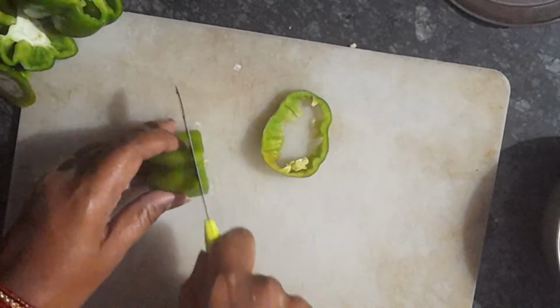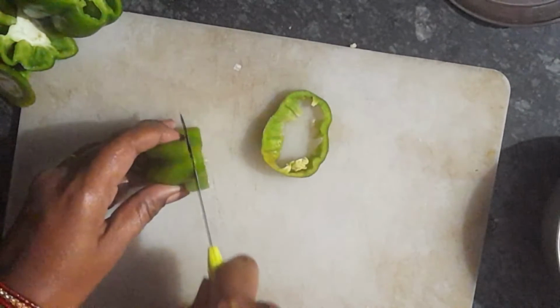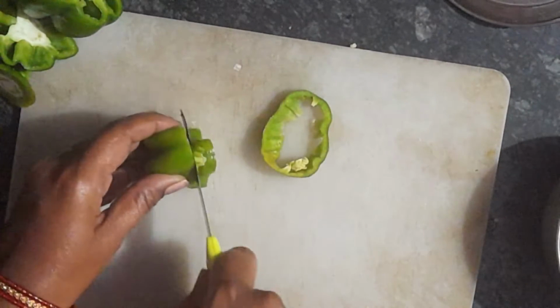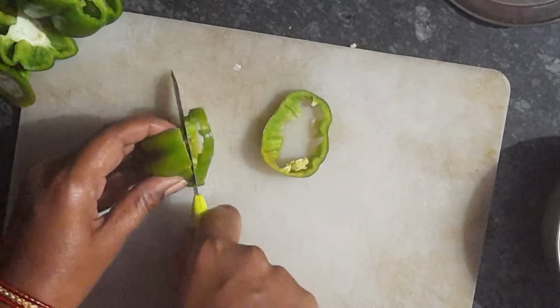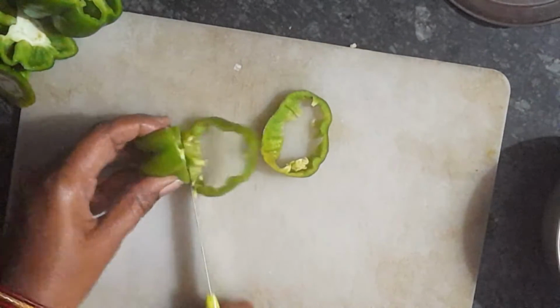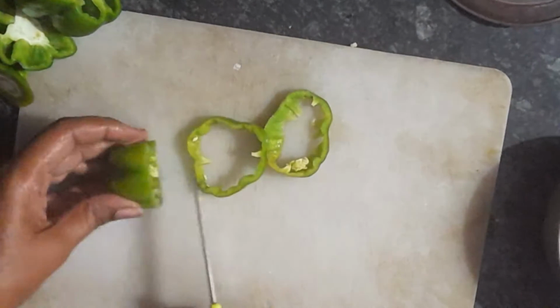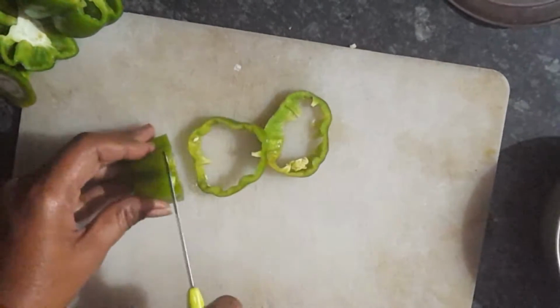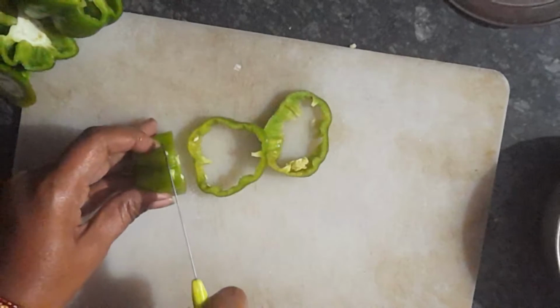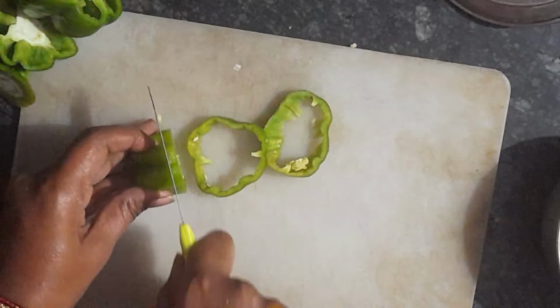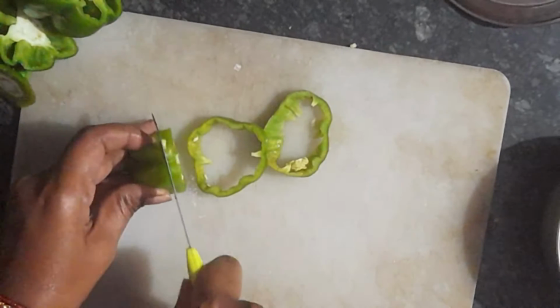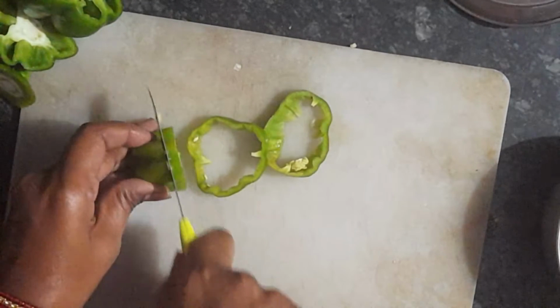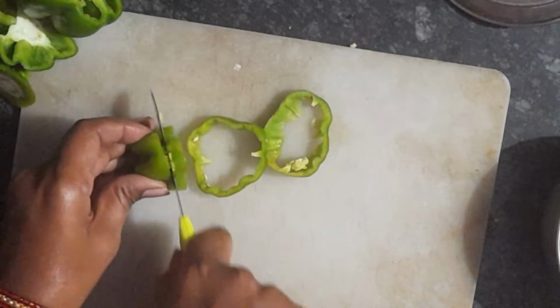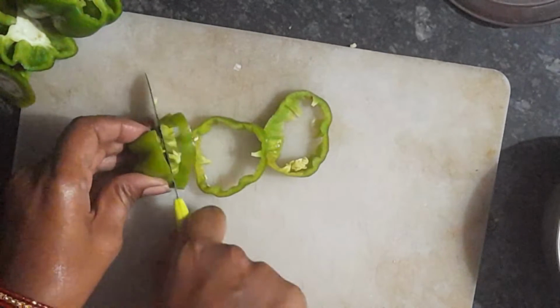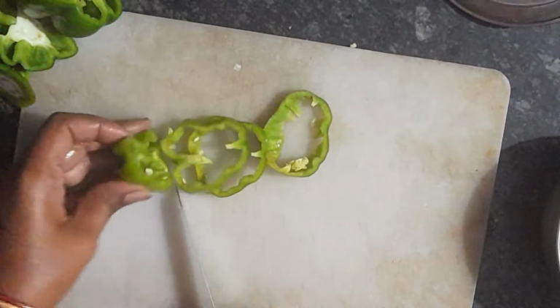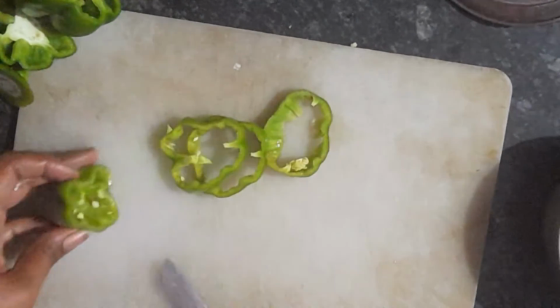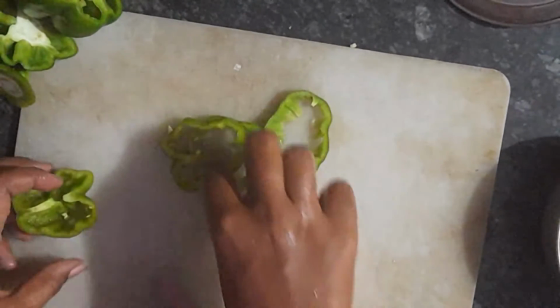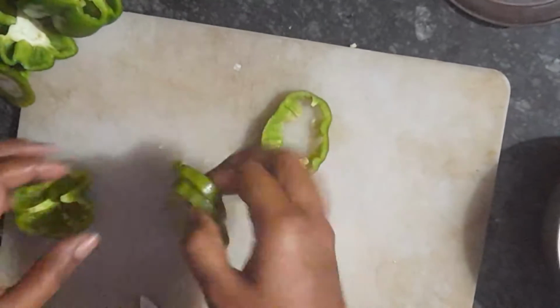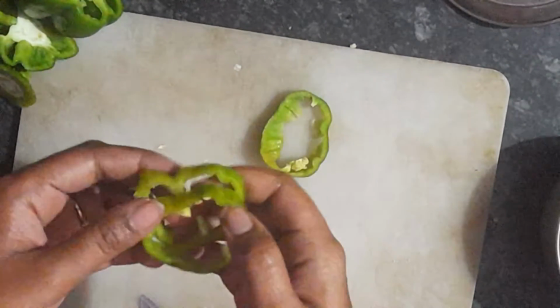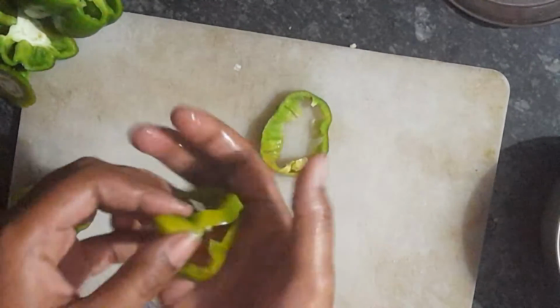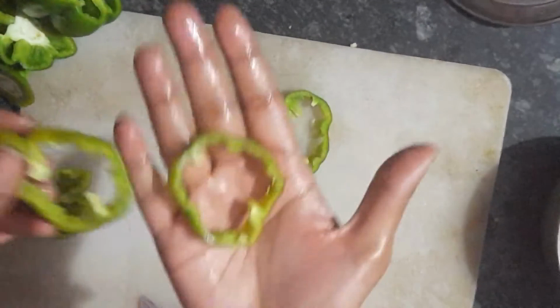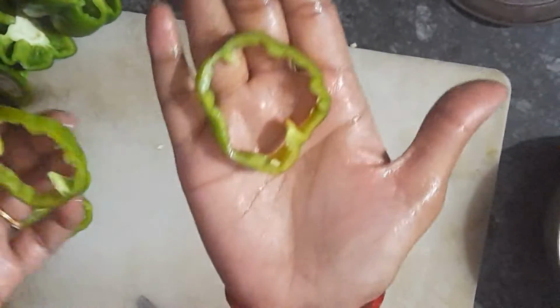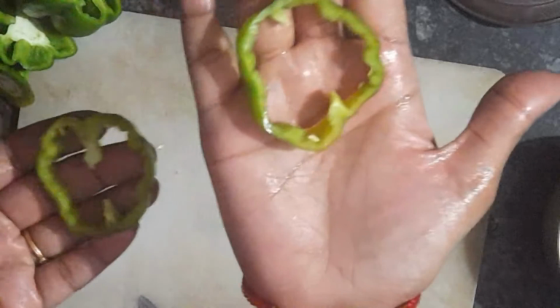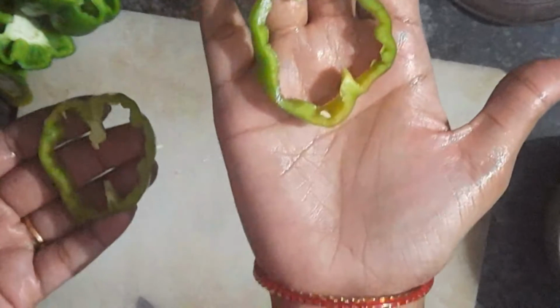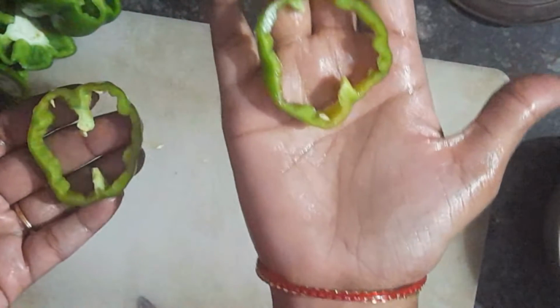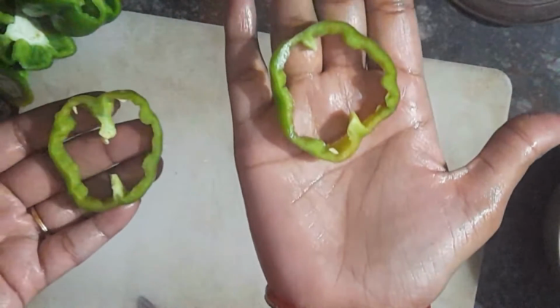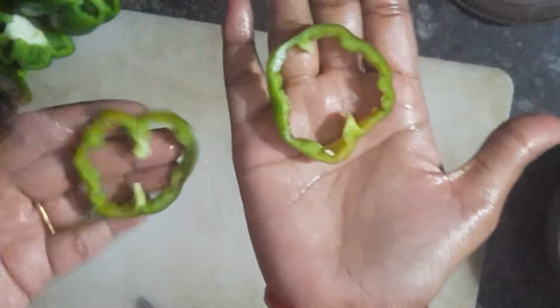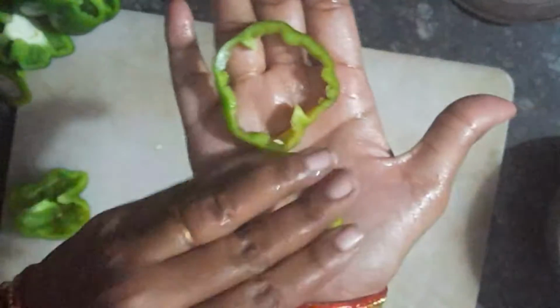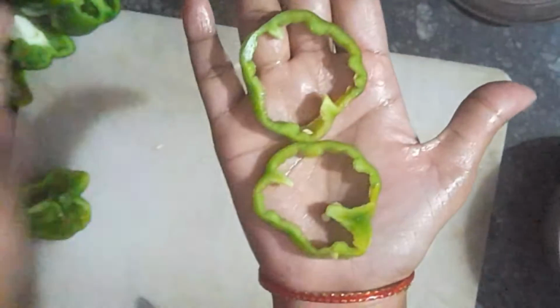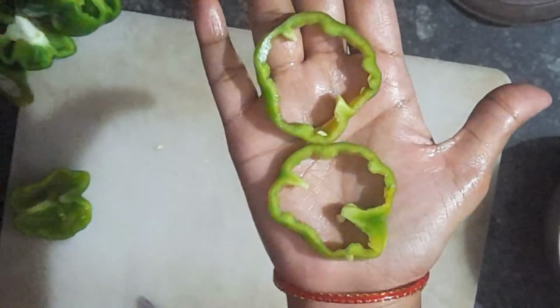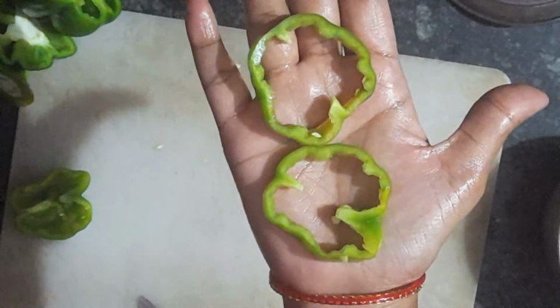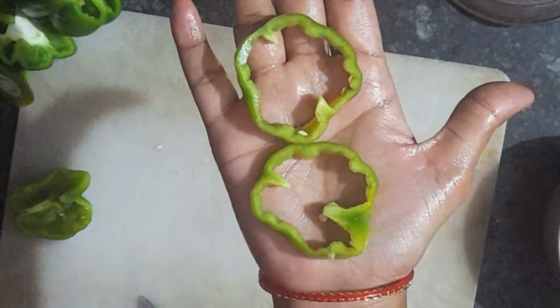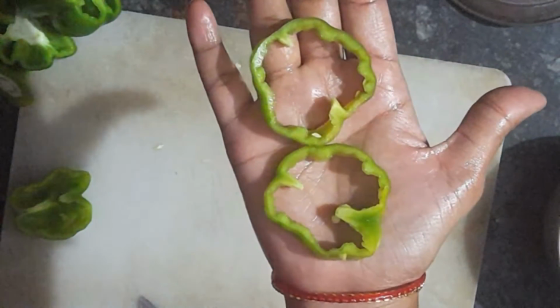I am going to take a dip and dip it in the pot. If you want, you will get a little bit of the capsicum. Then it will become a soft case.